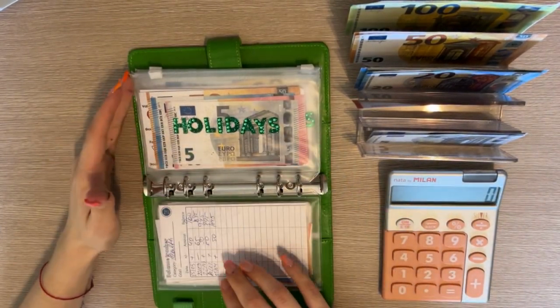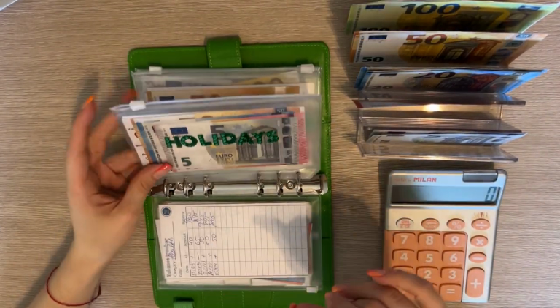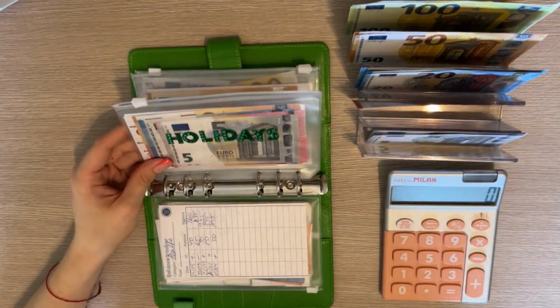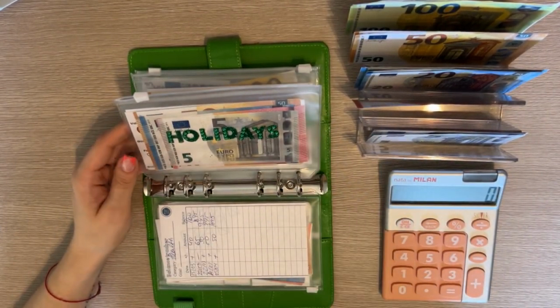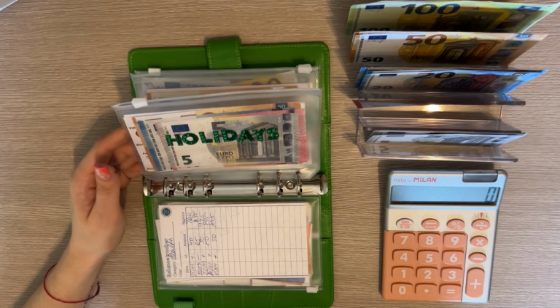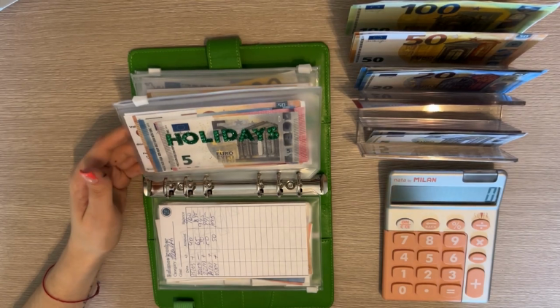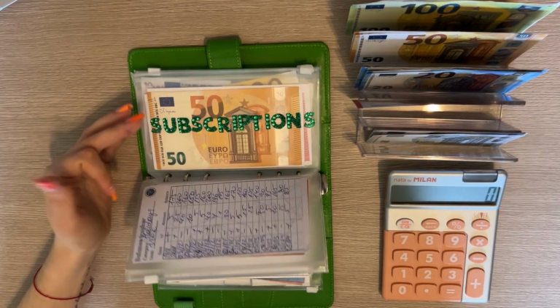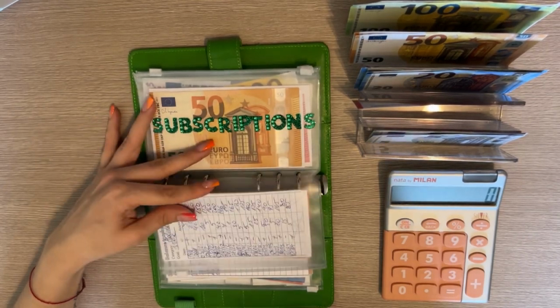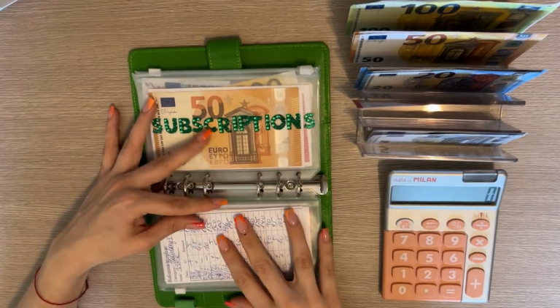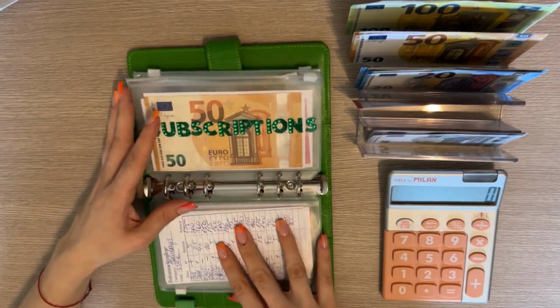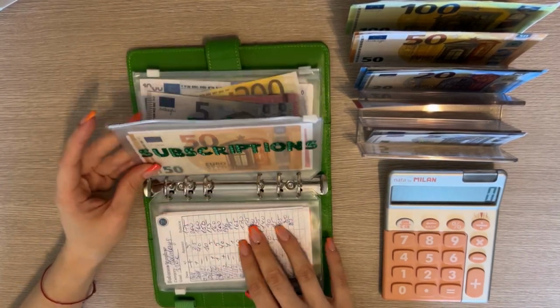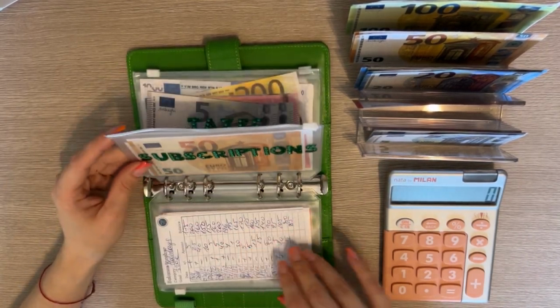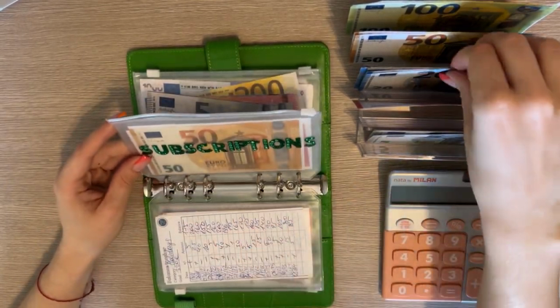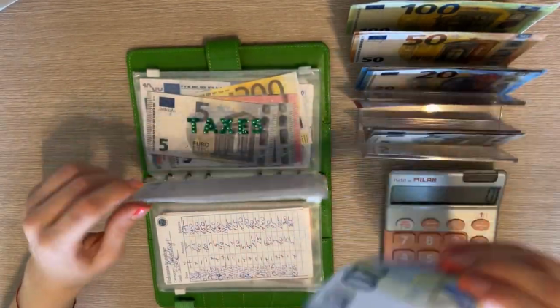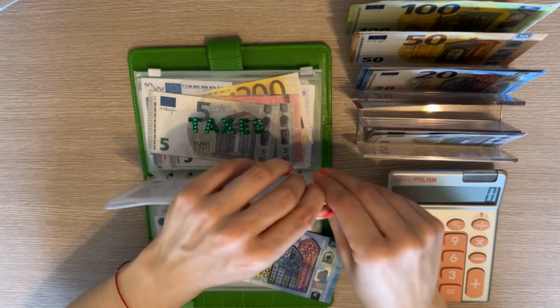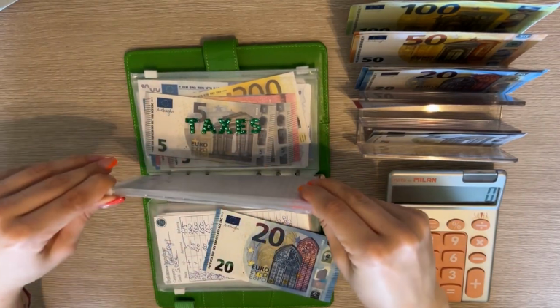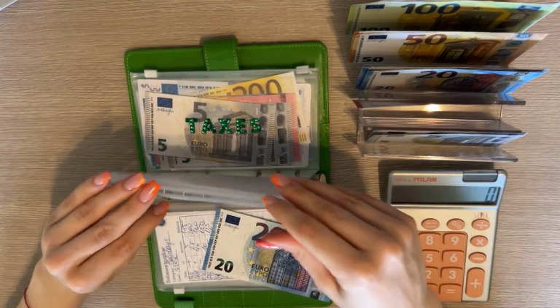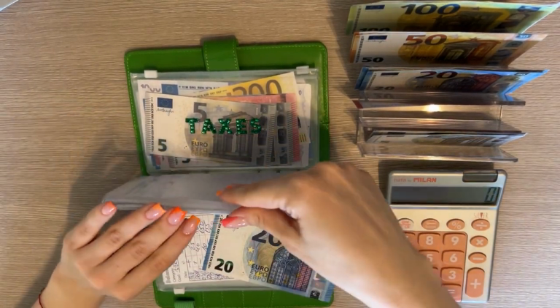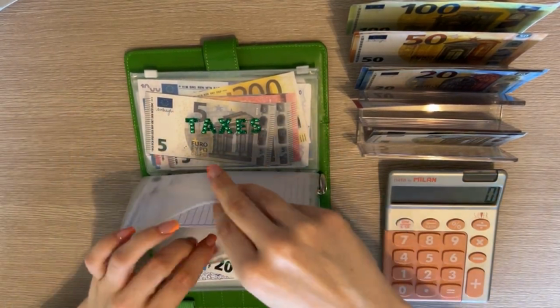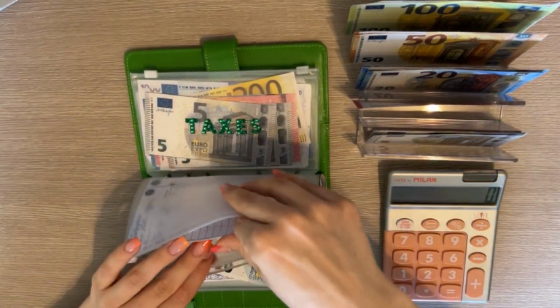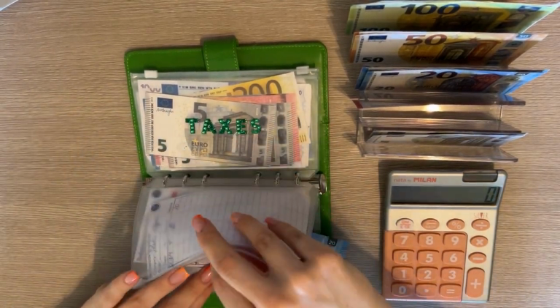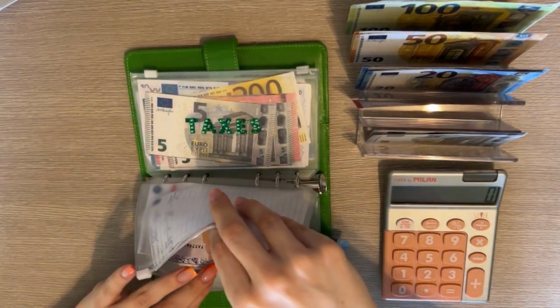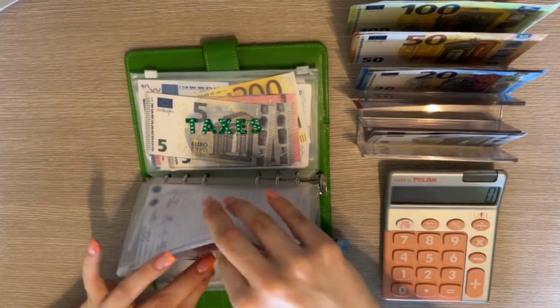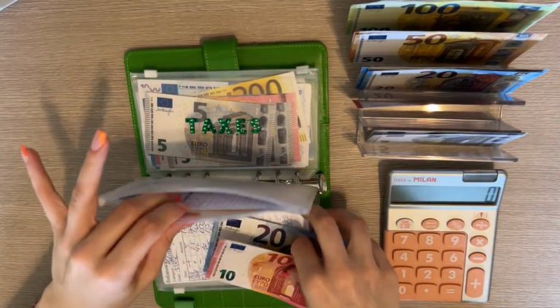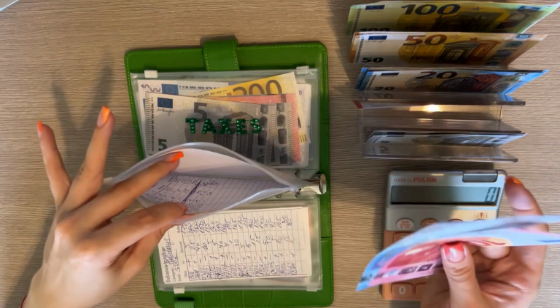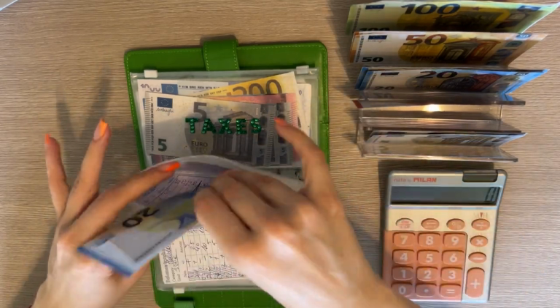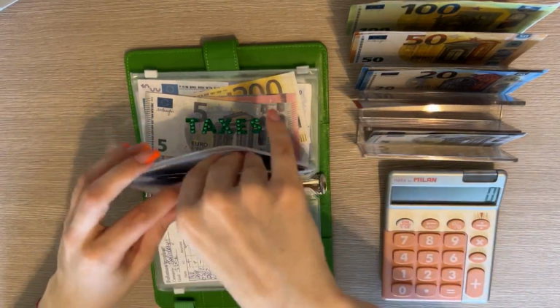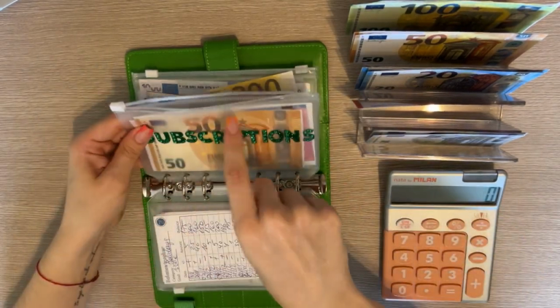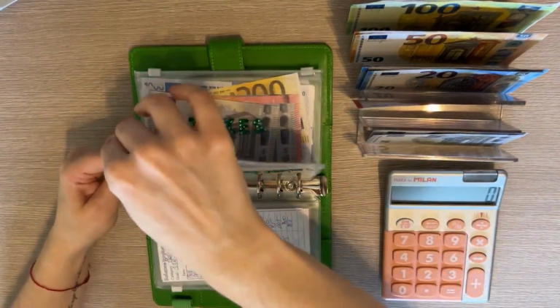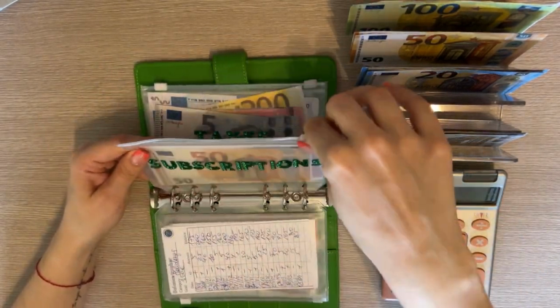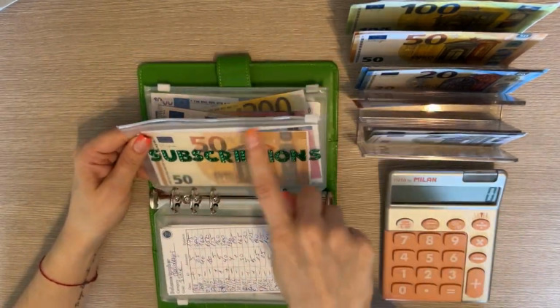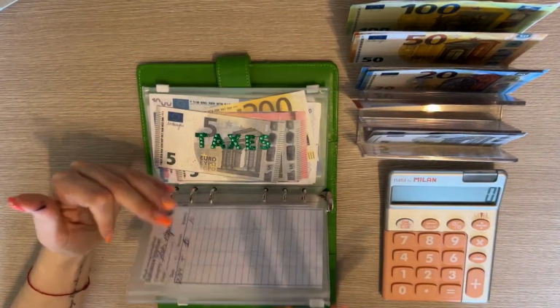Holidays isn't going to get anything. Subscriptions is going to get a 20 — putting that in gym and pilates, so that's 30 in there, and 15 to phone — so in total that's 80.